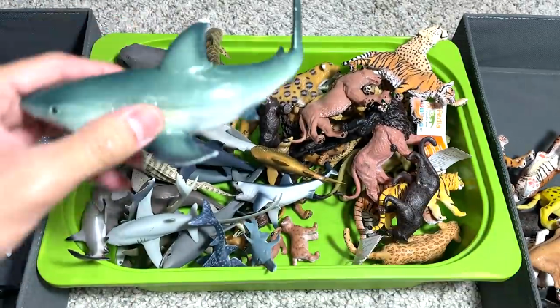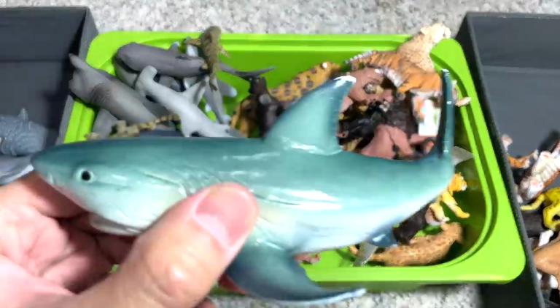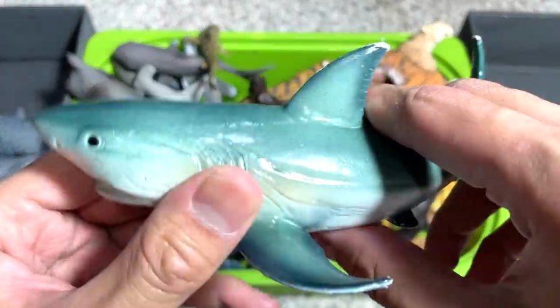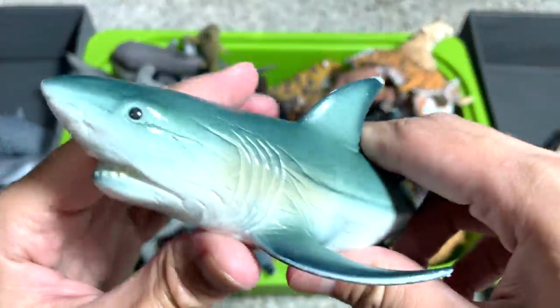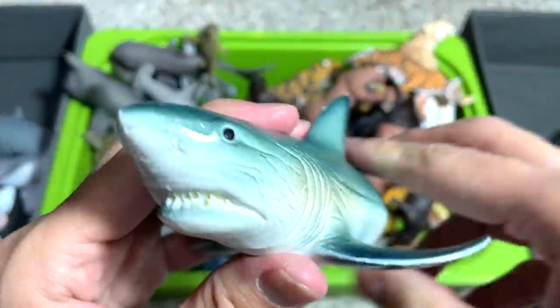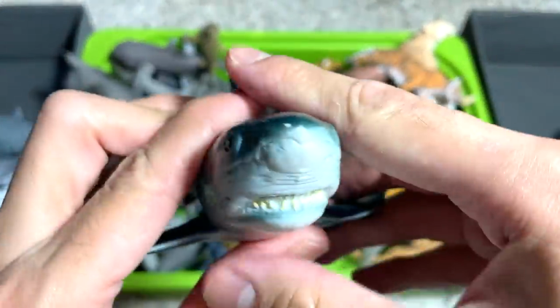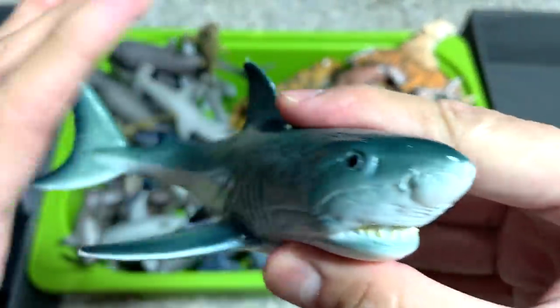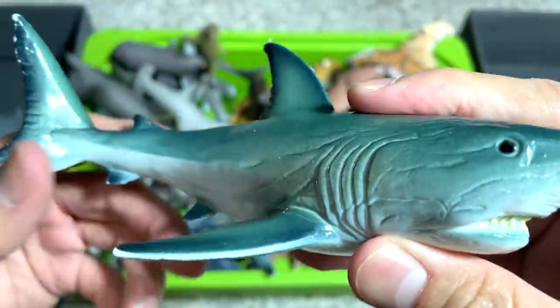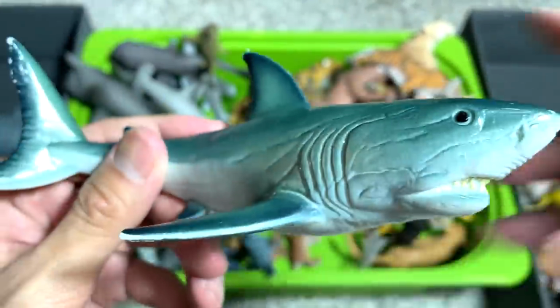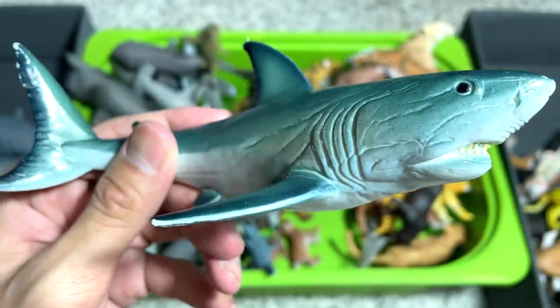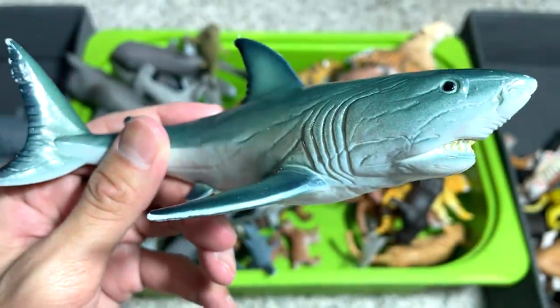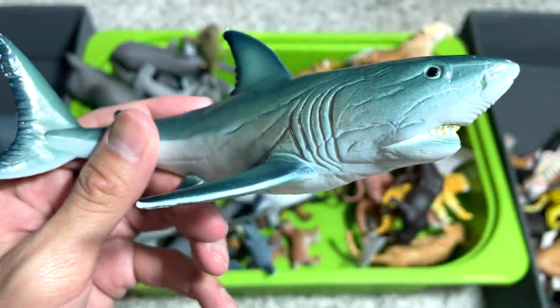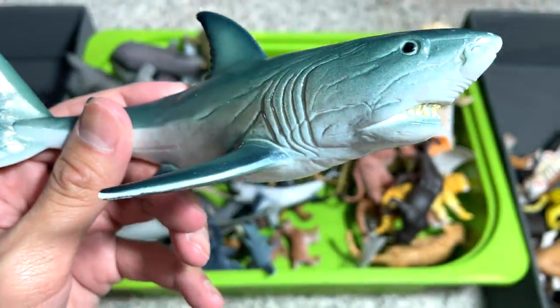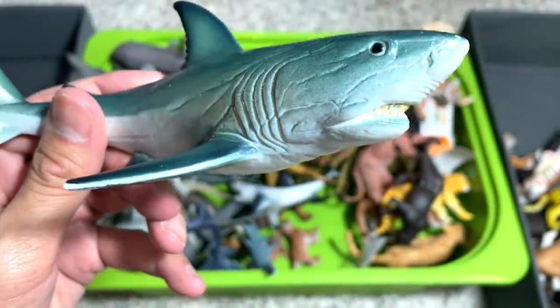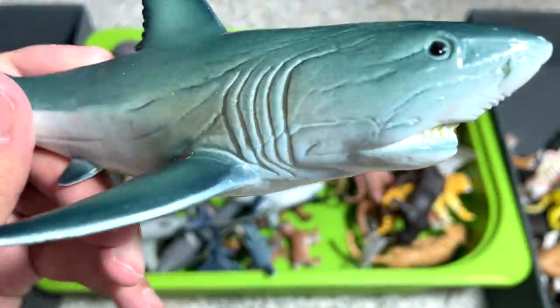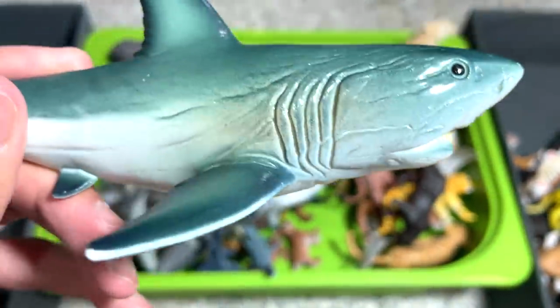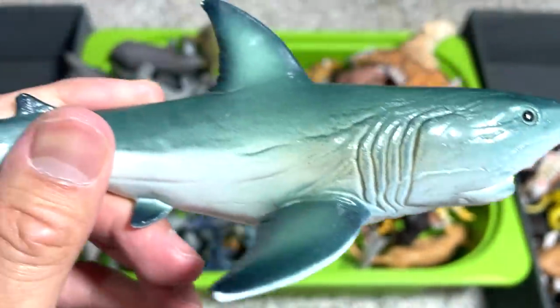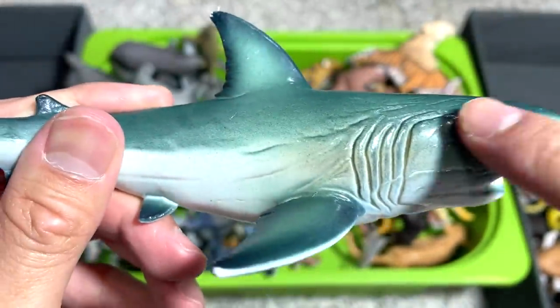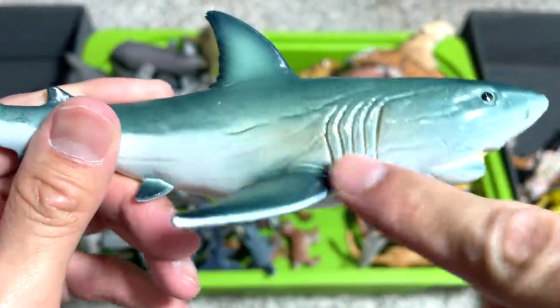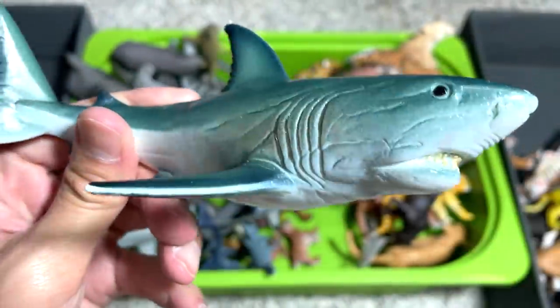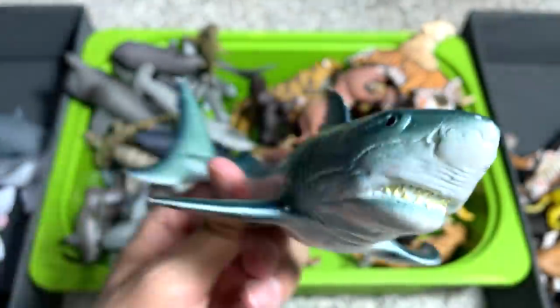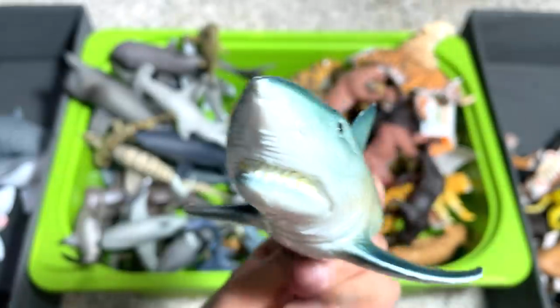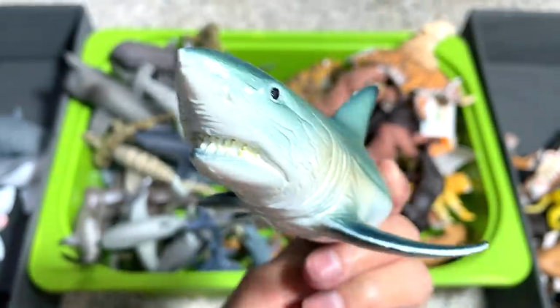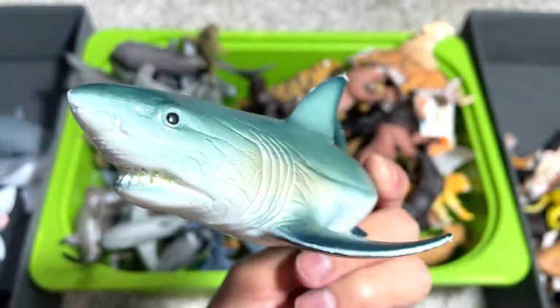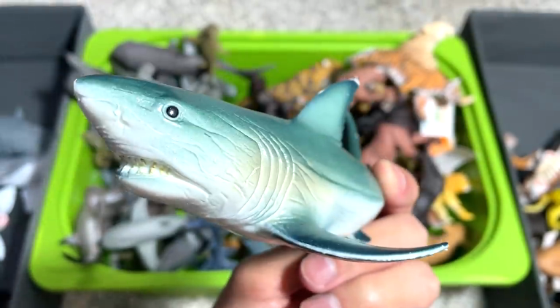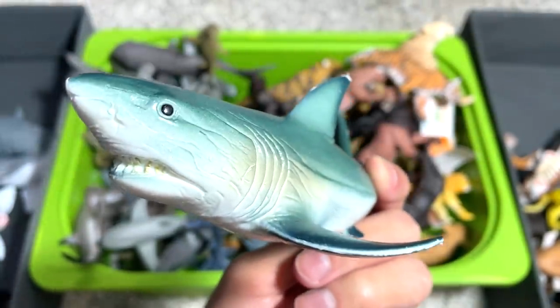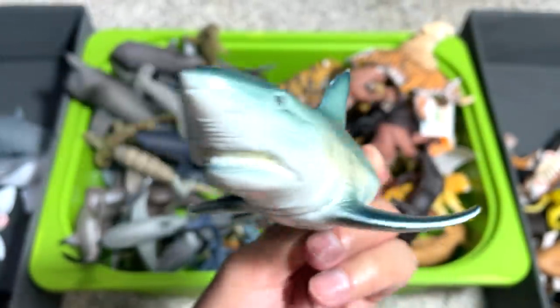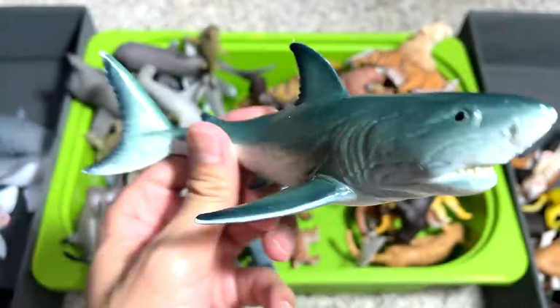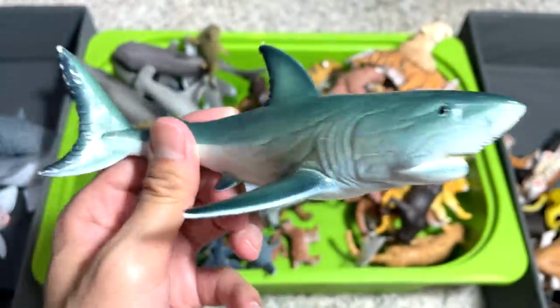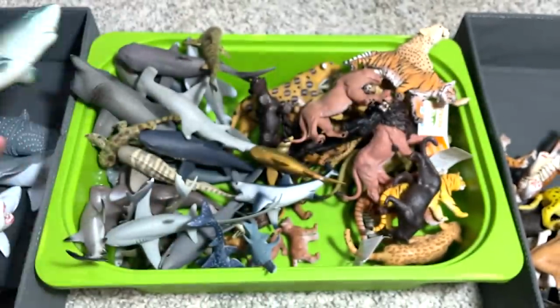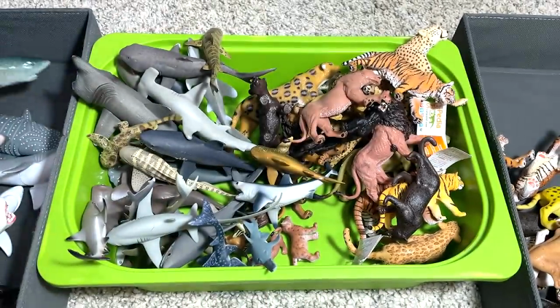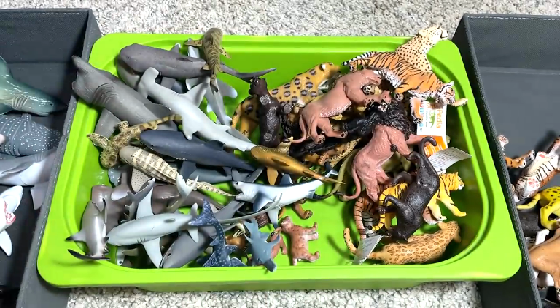Another great white shark. I think this has got to be one of our least good-looking sharks. You can see there's plenty of creases and crumpled skin, so it looks really weird.